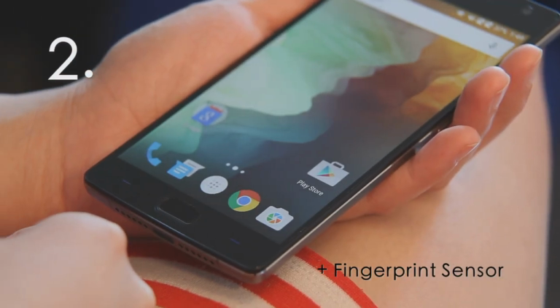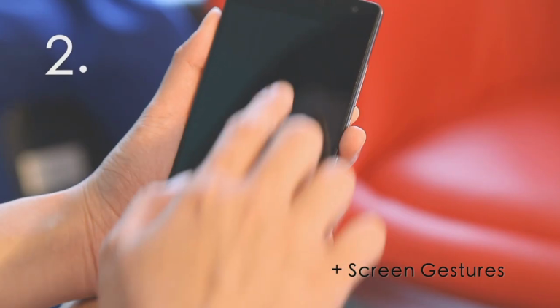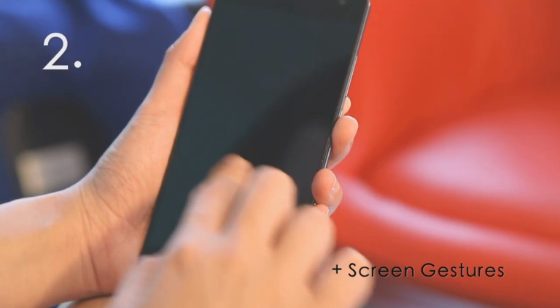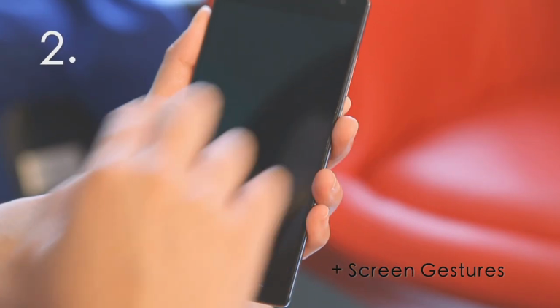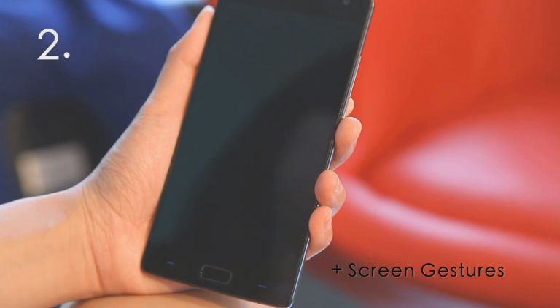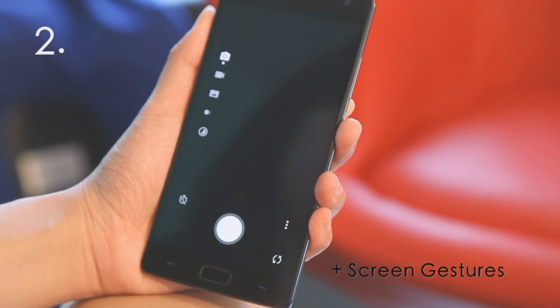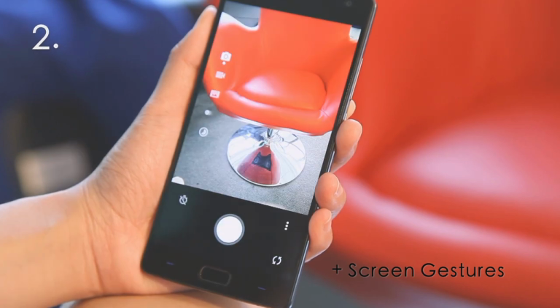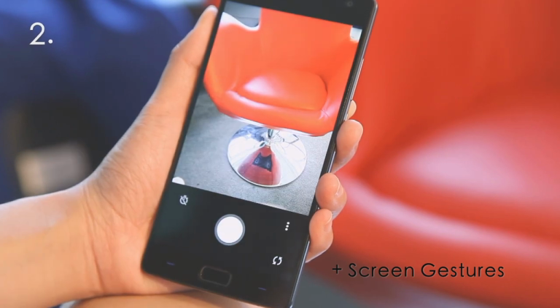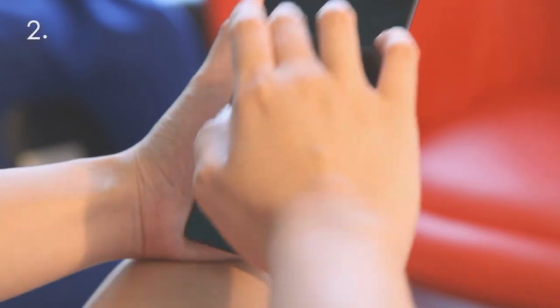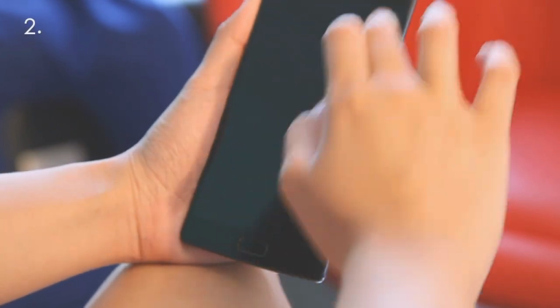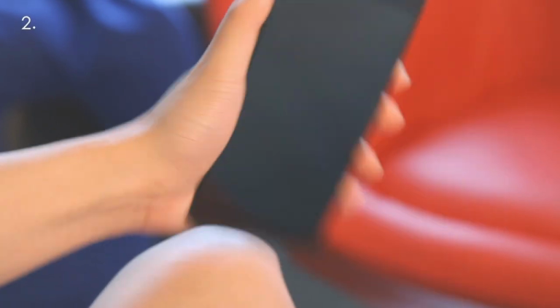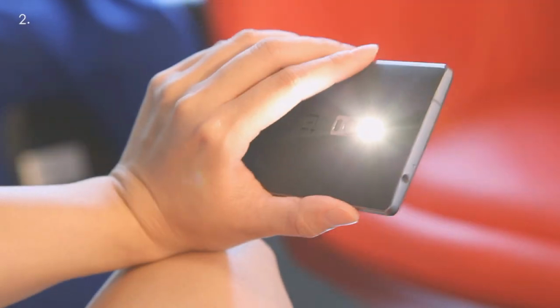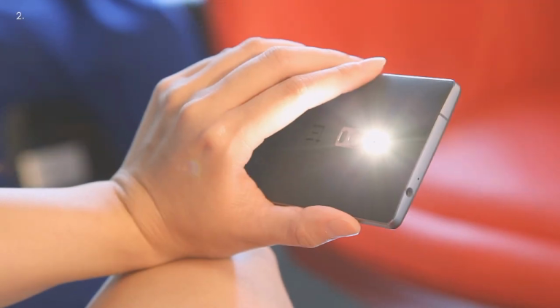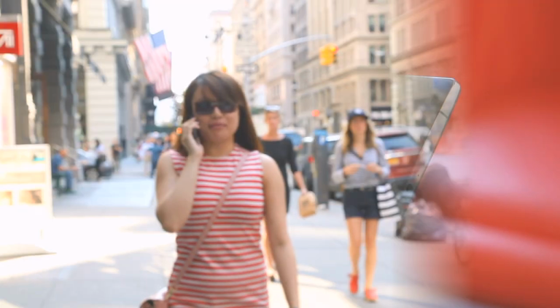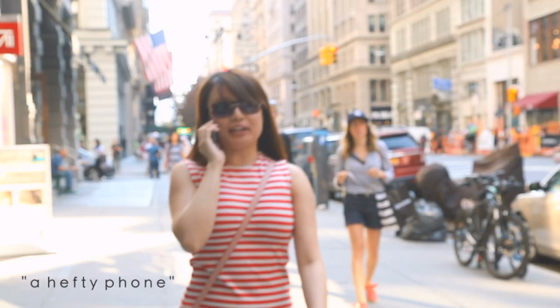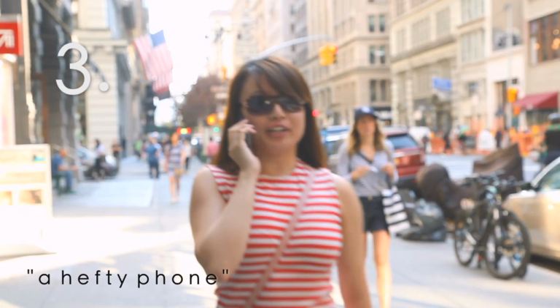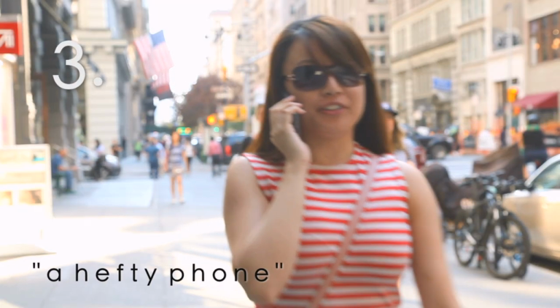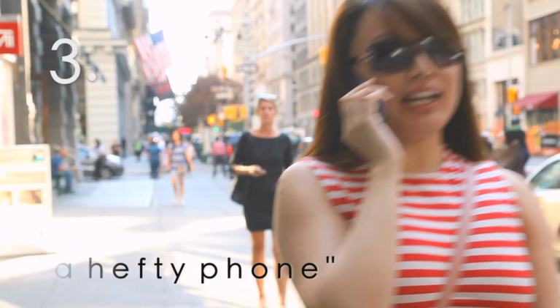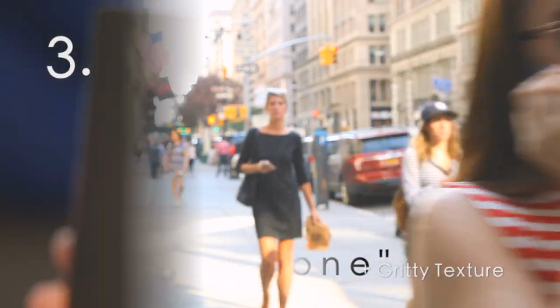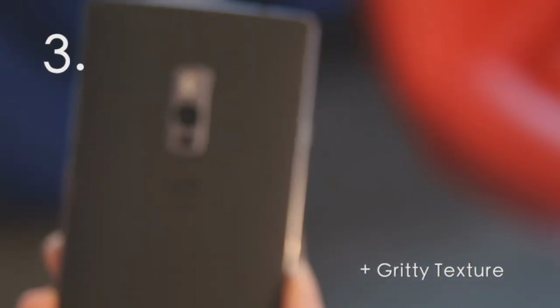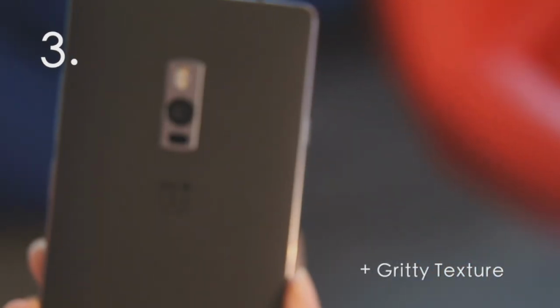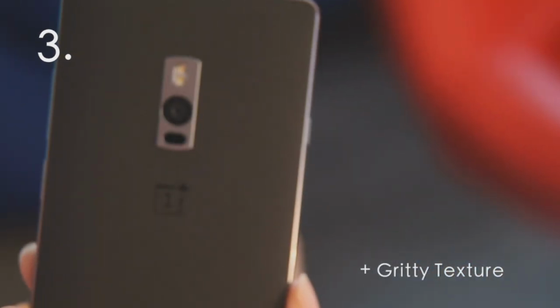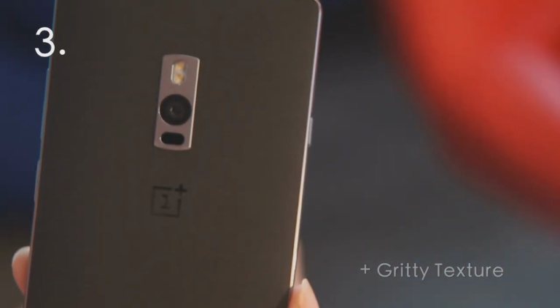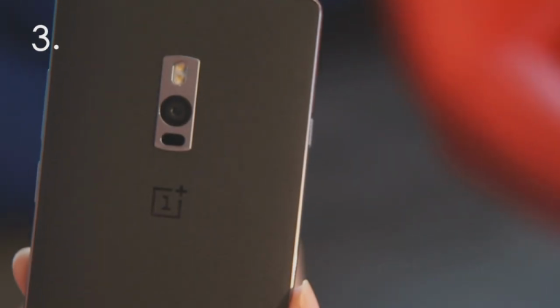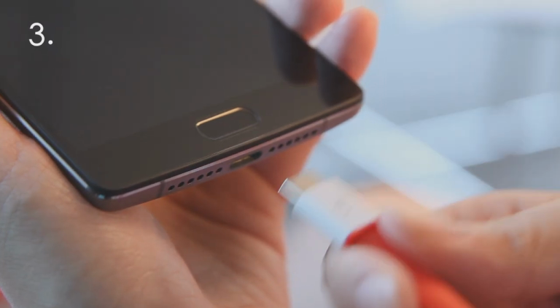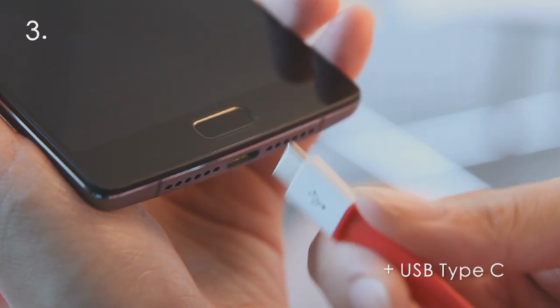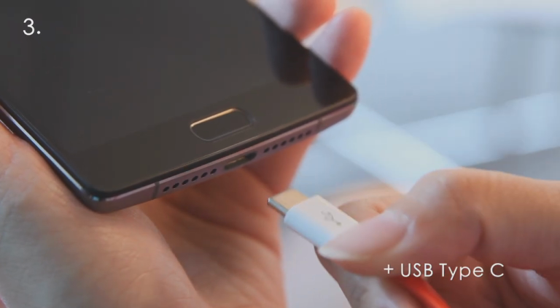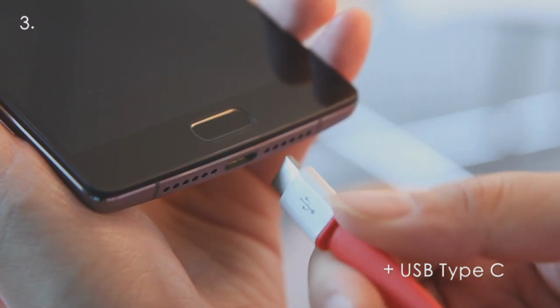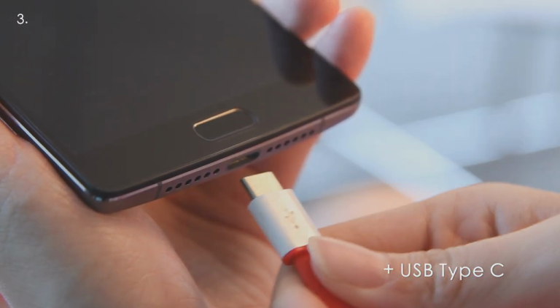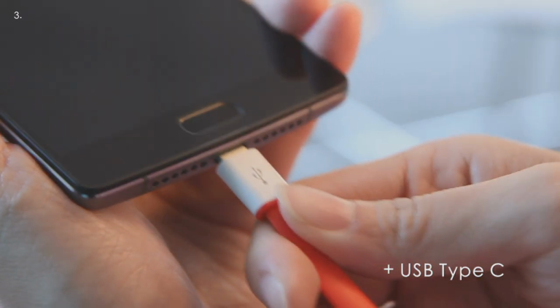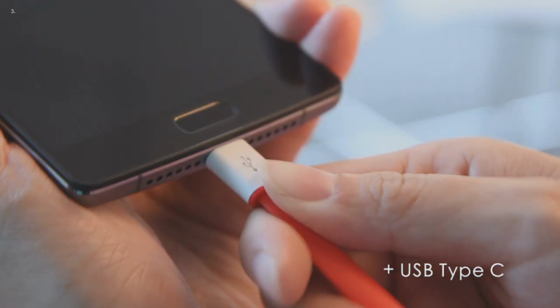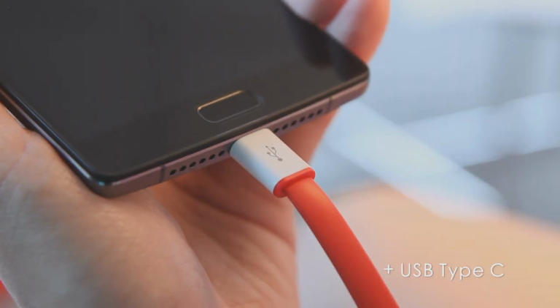Cool lock screen gestures give you fast, easy access to your camera and flashlight apps. It is a hefty phone, but the gritty texture on the back makes it easy to grip. The reversible USB Type-C port makes charging easy-peasy.